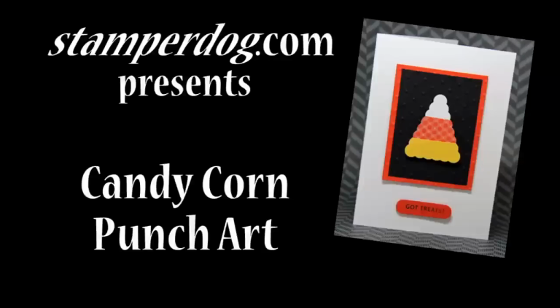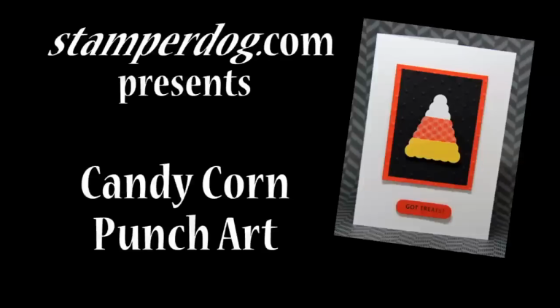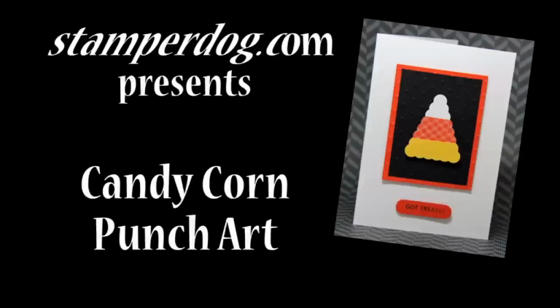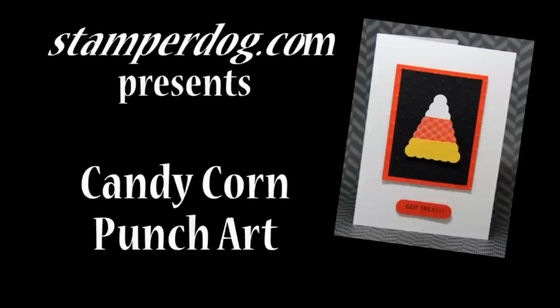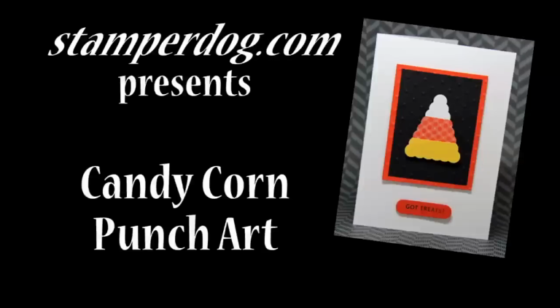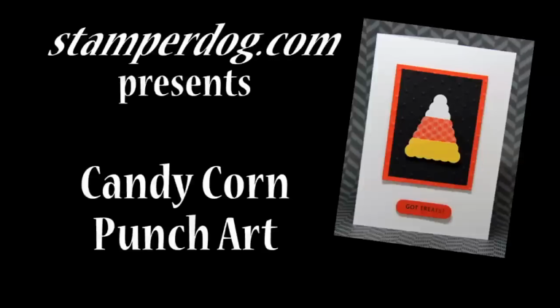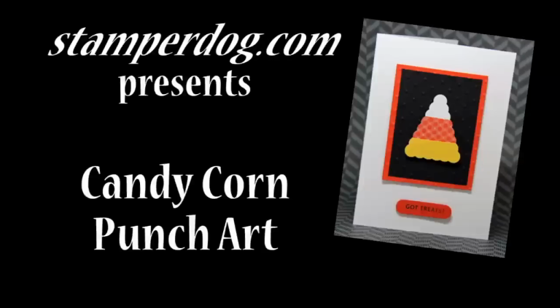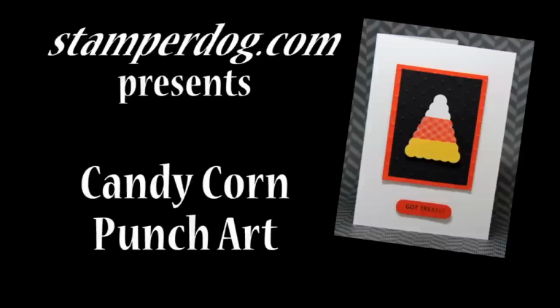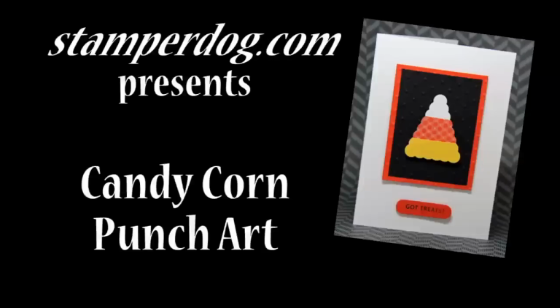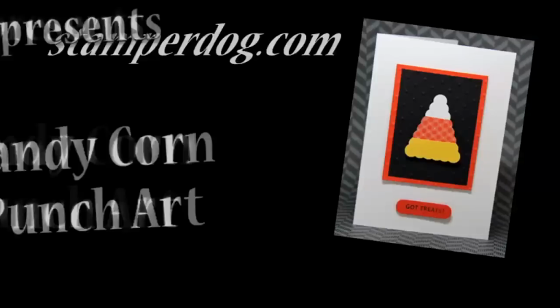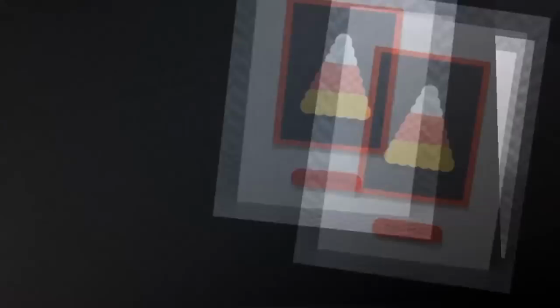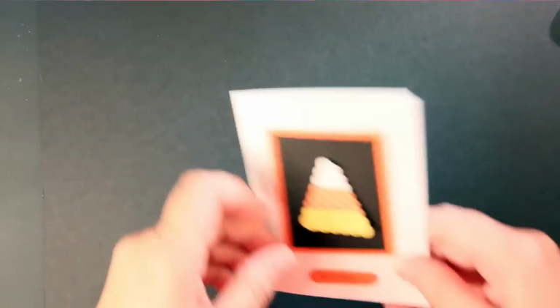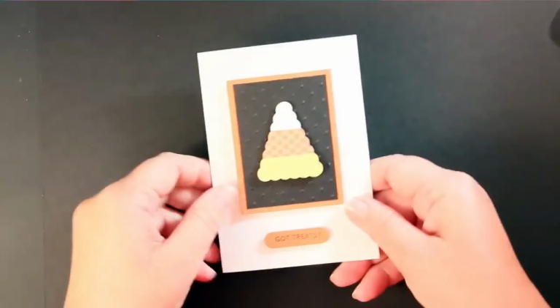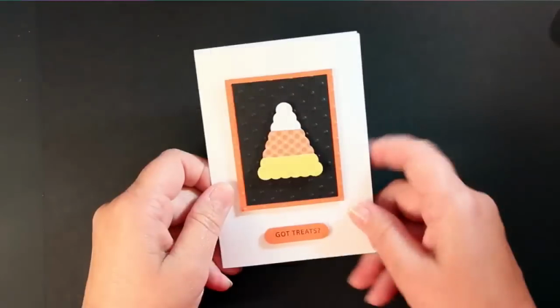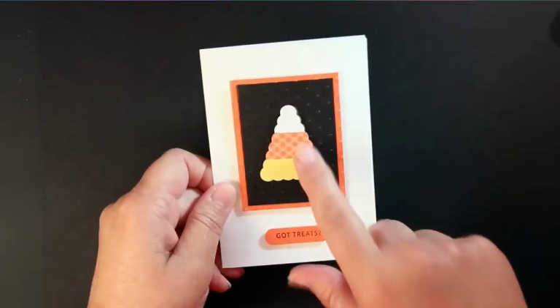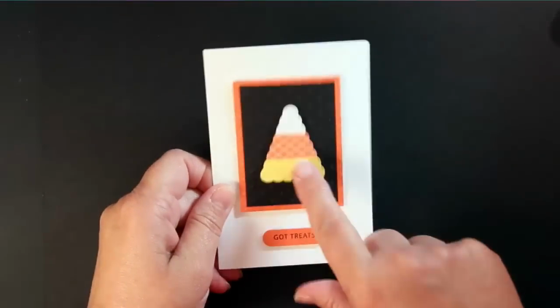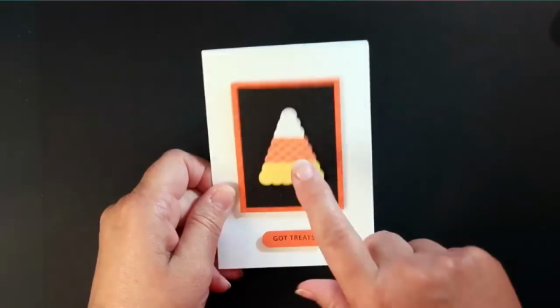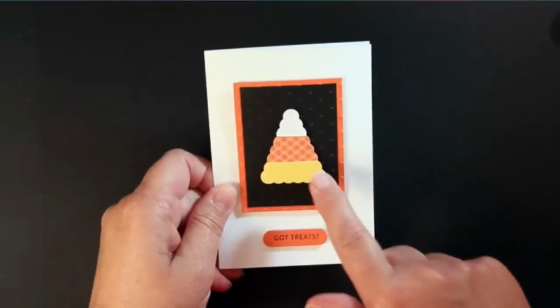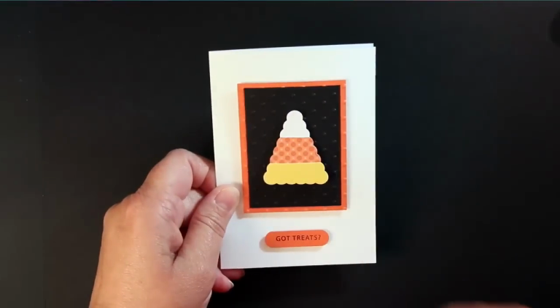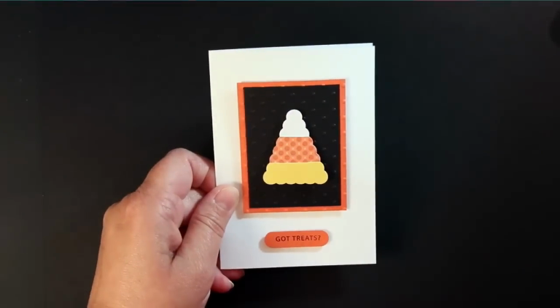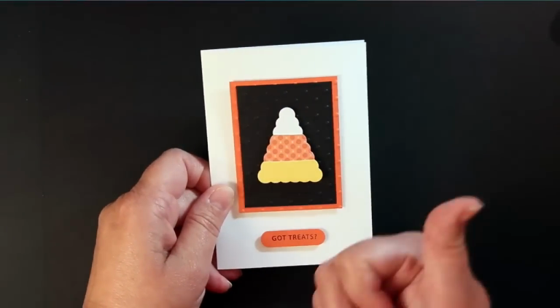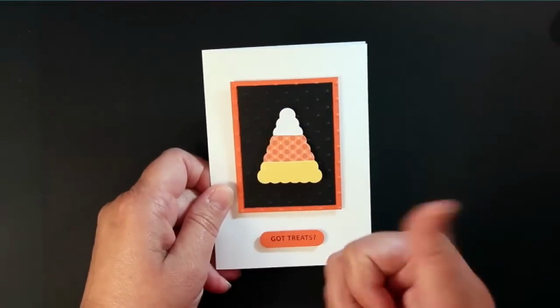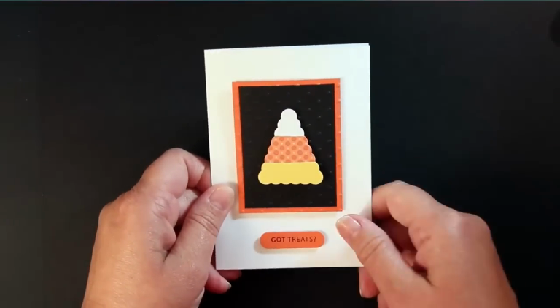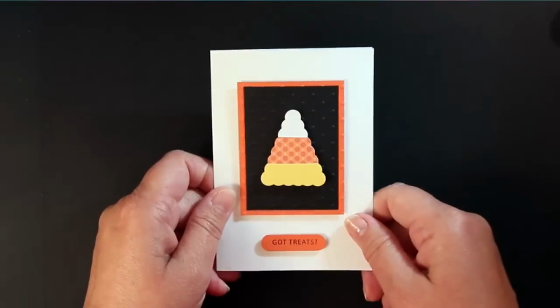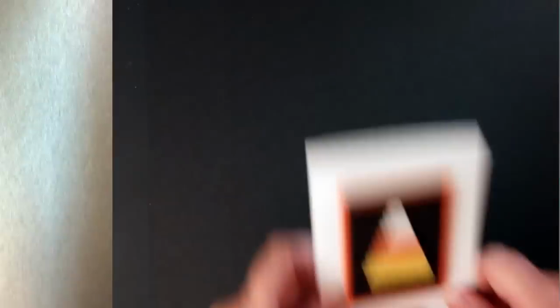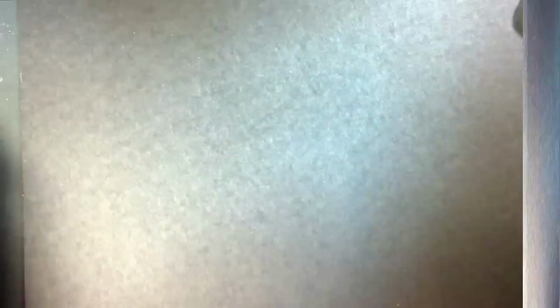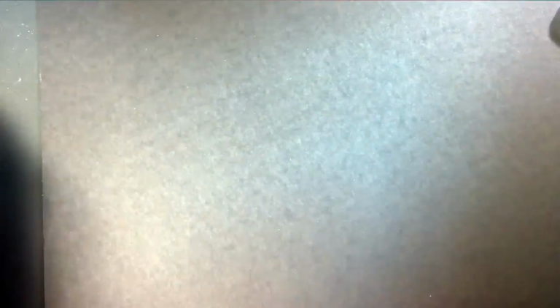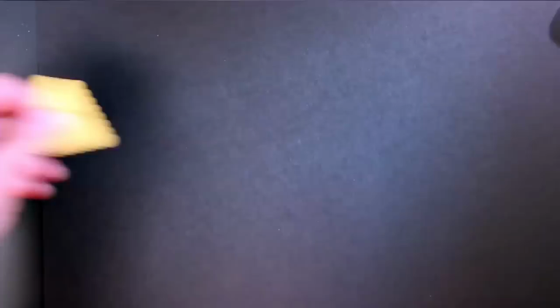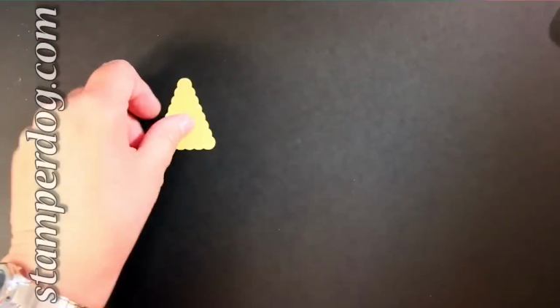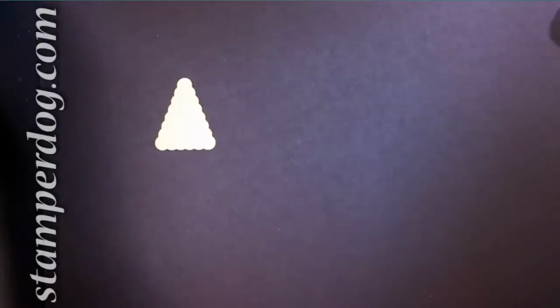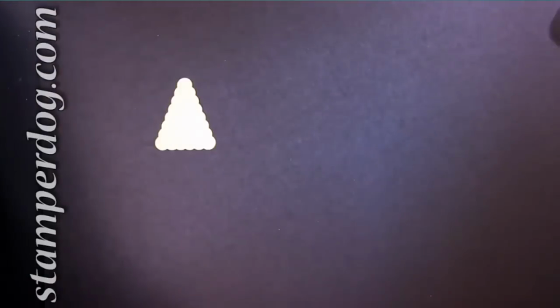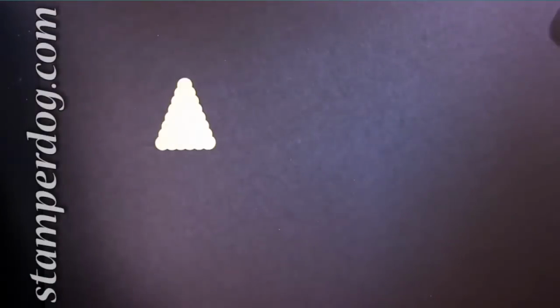Hello, everyone. This is Ann Klemmer and Stamper from stamperdog.com. Everyone's been asking us about this candy corn punch art and I think it's great. So let's put it together.